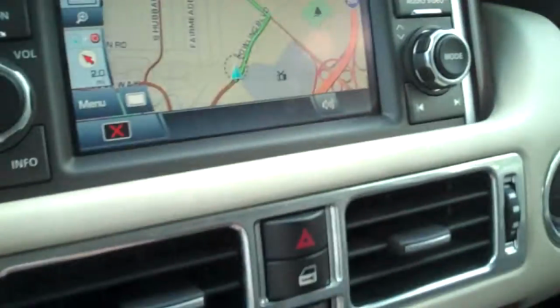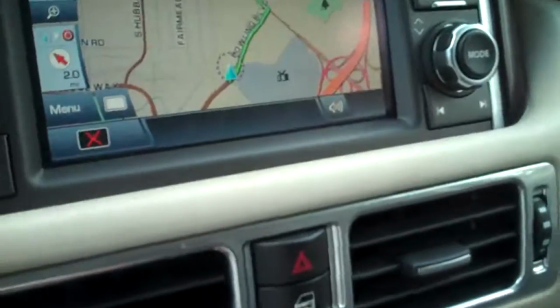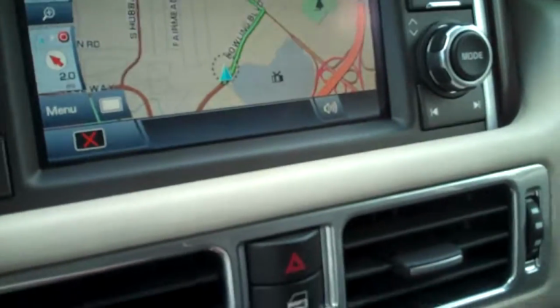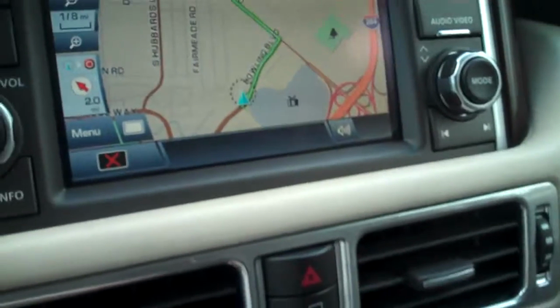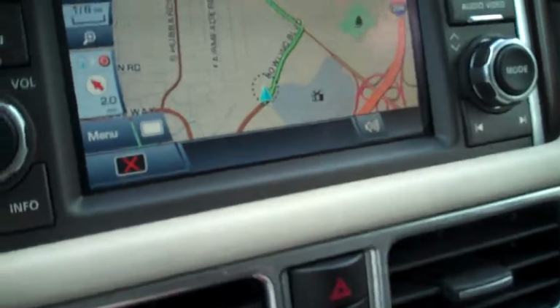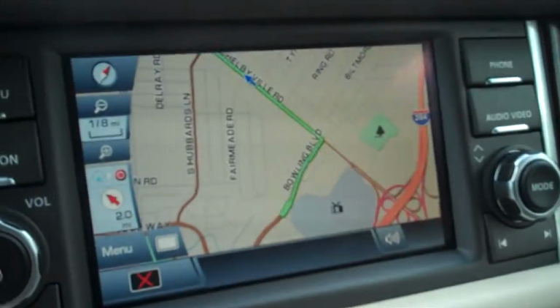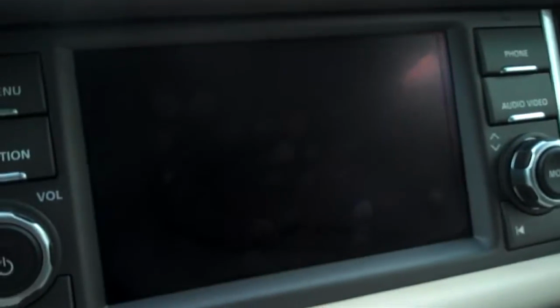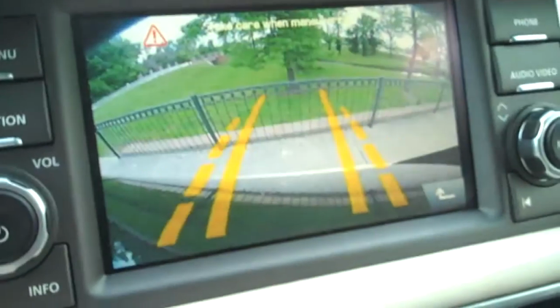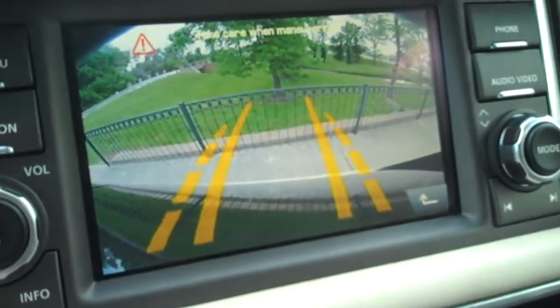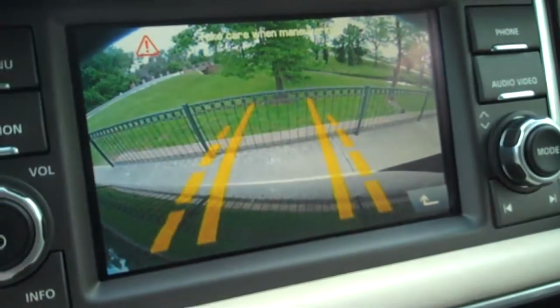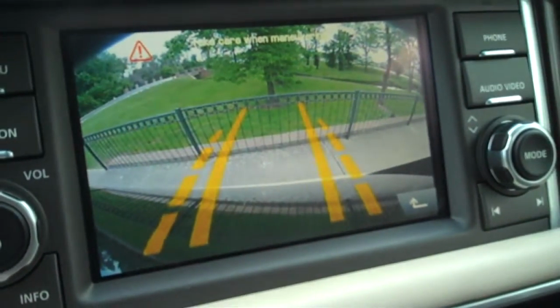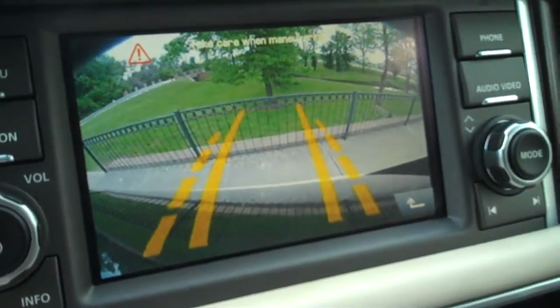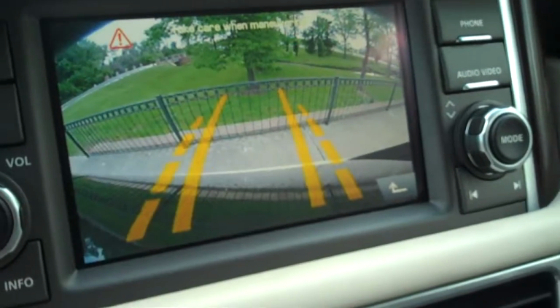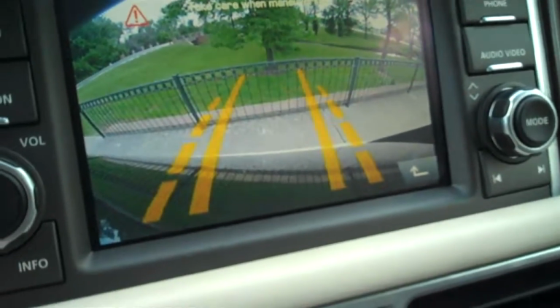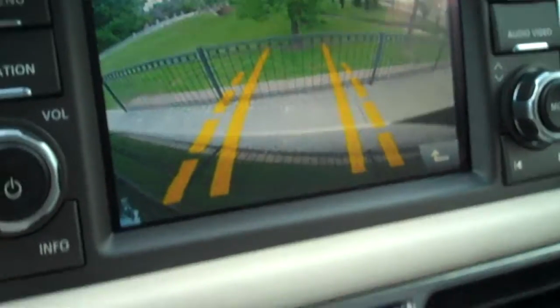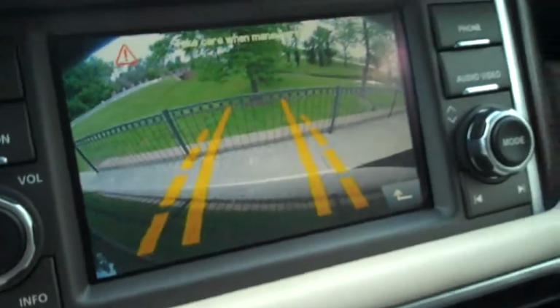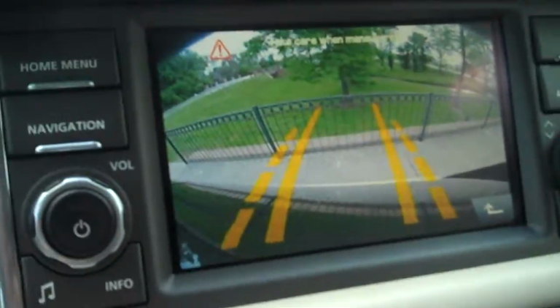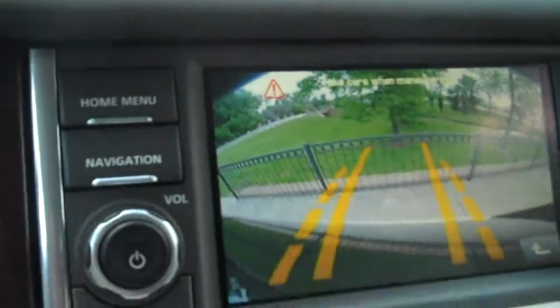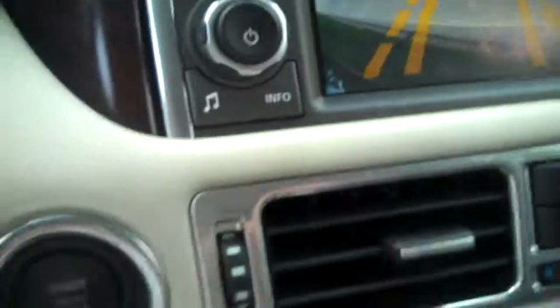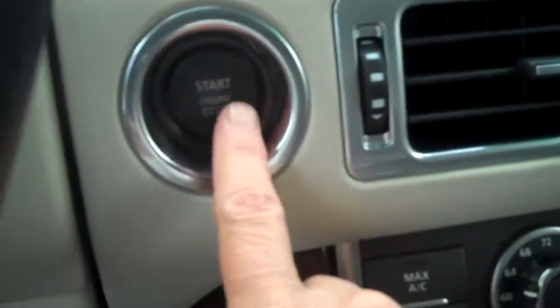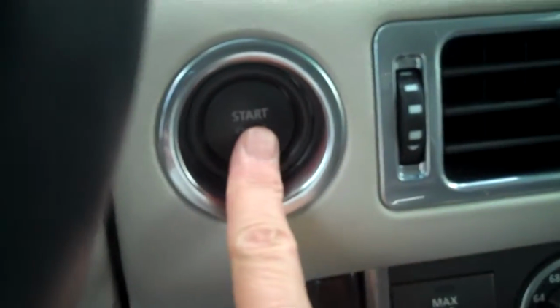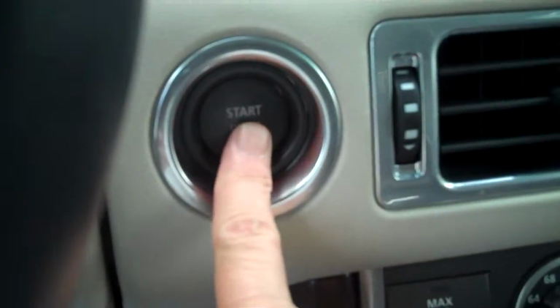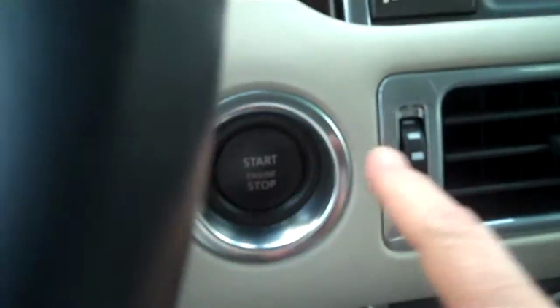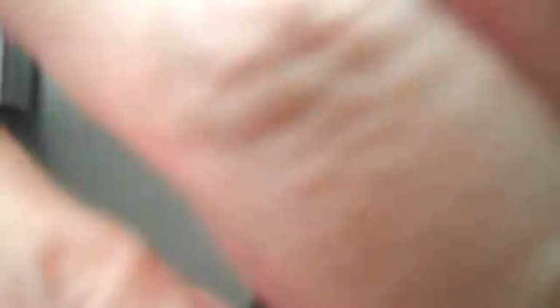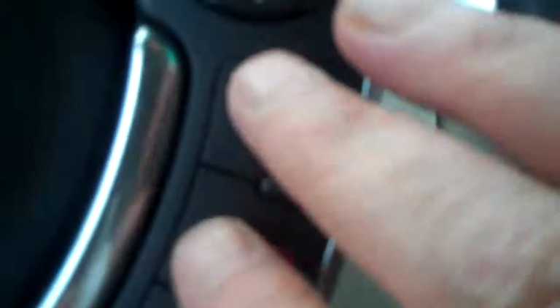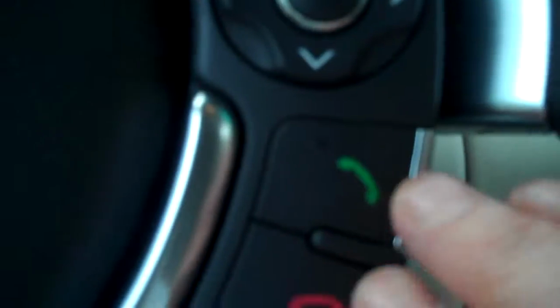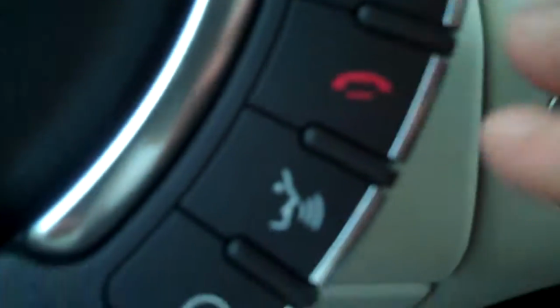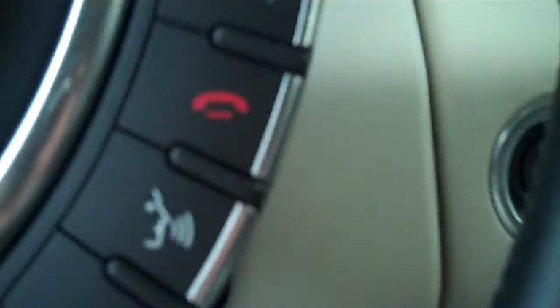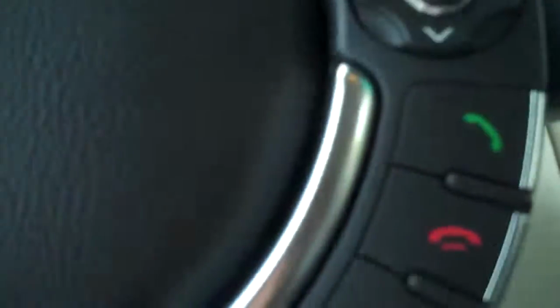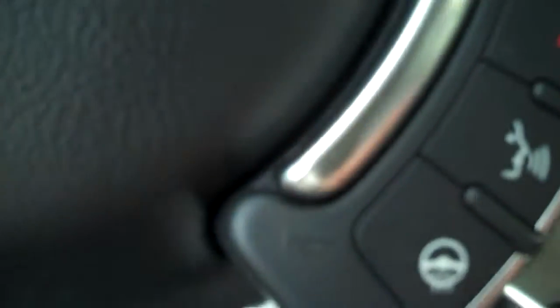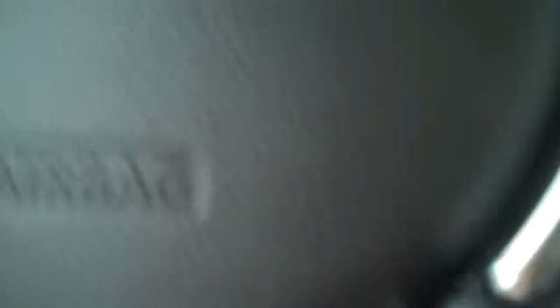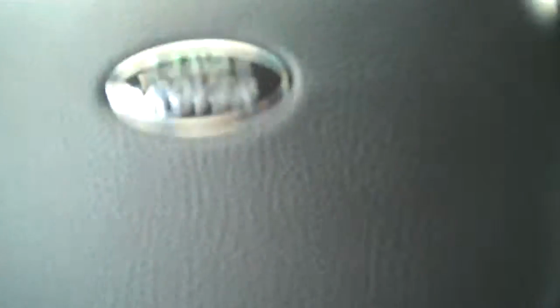Put it in reverse and you've got your backup camera right there. It's just a great car — stop/start here, Bluetooth of course, heated steering wheel.